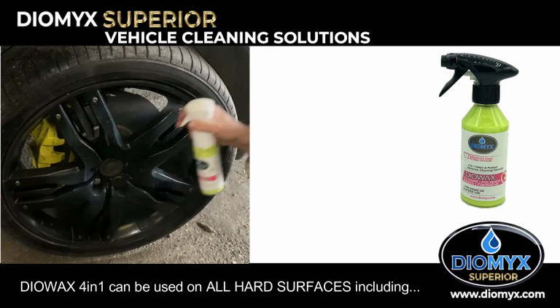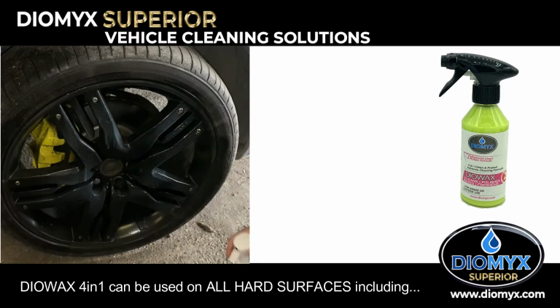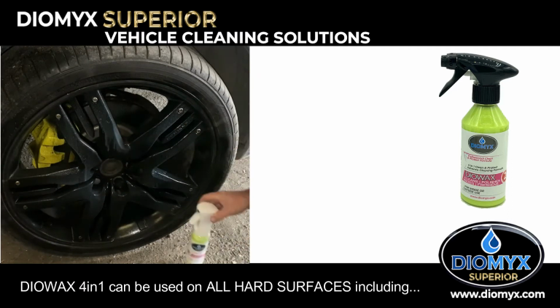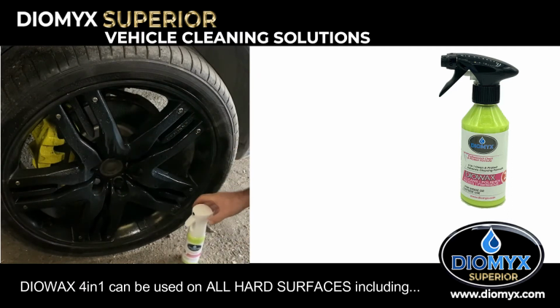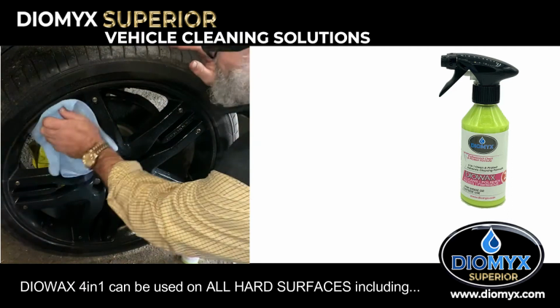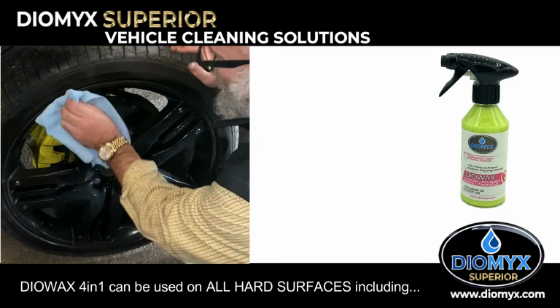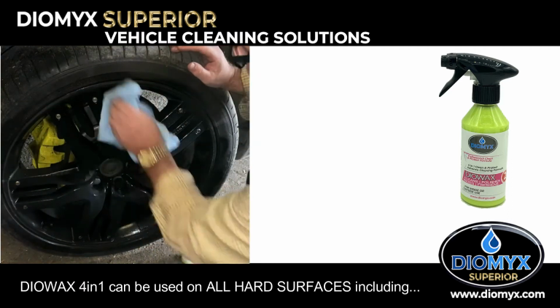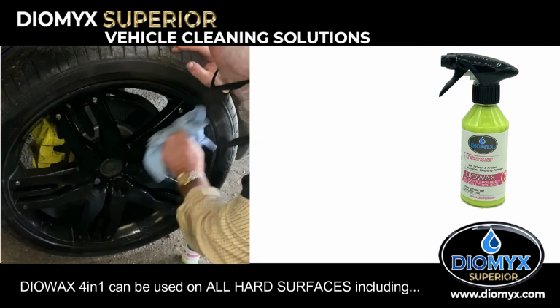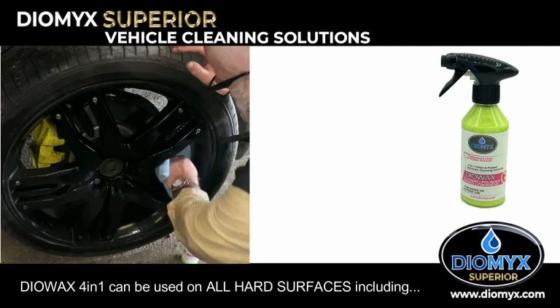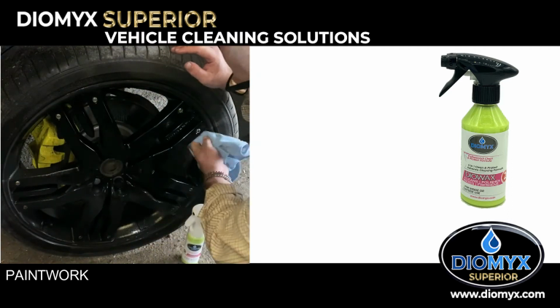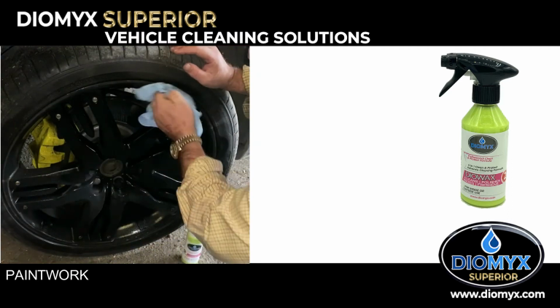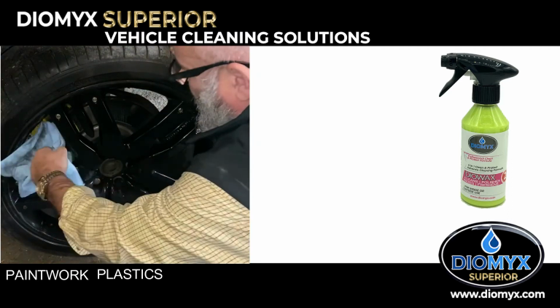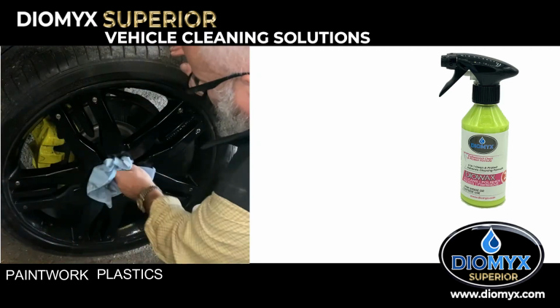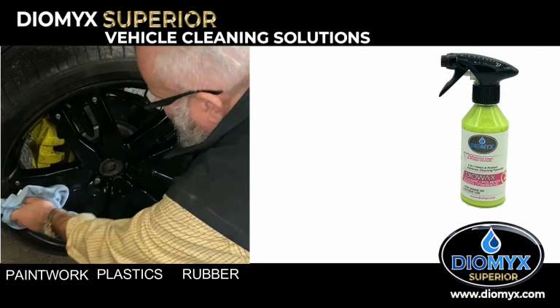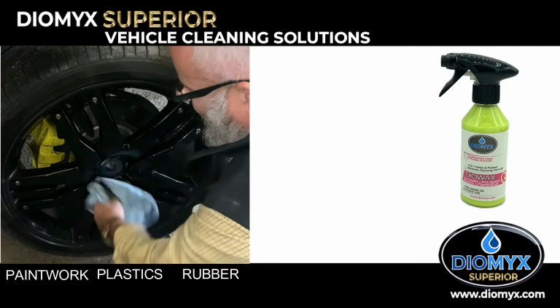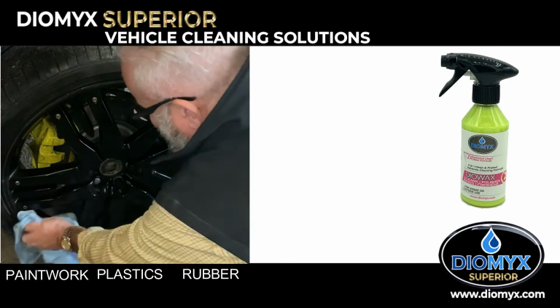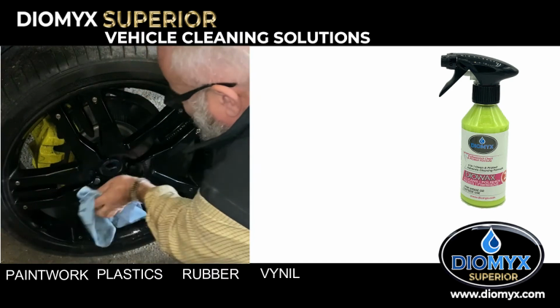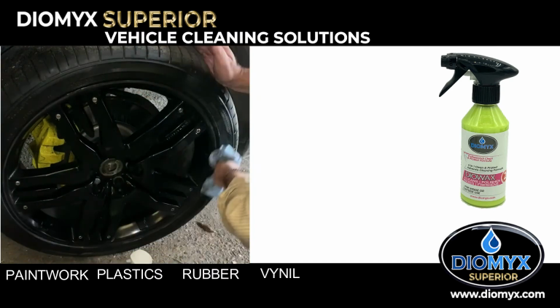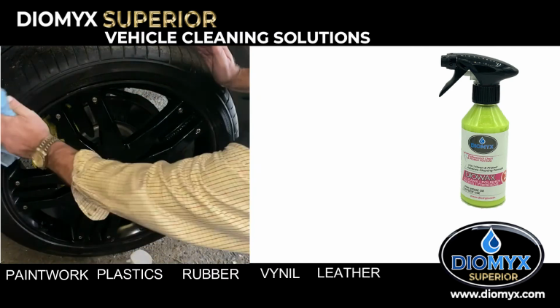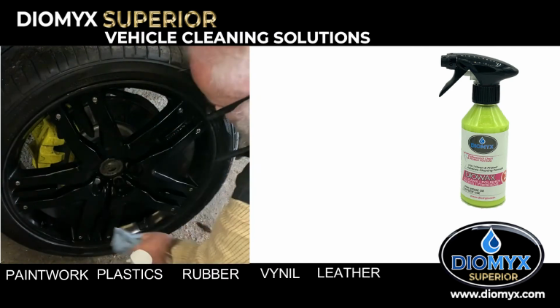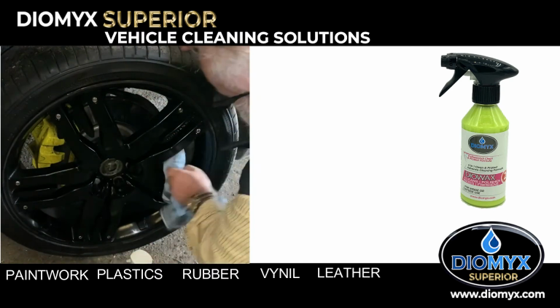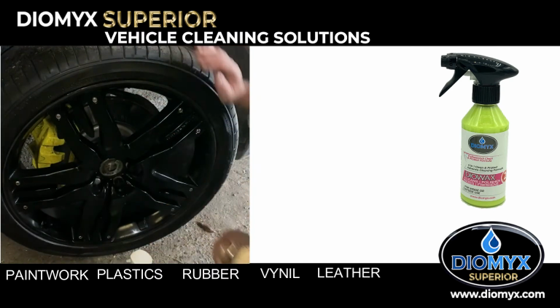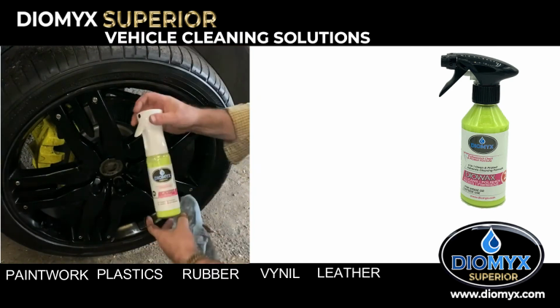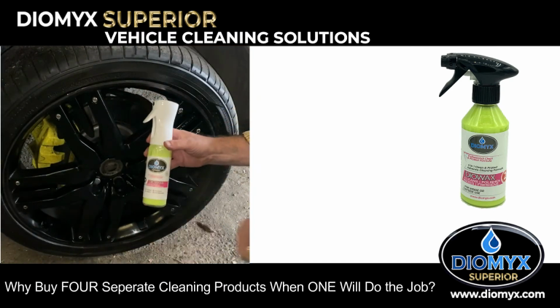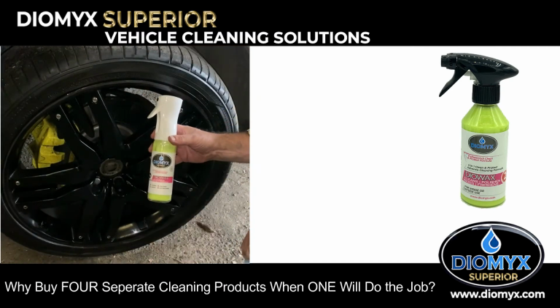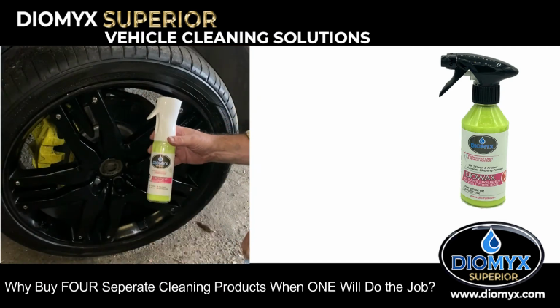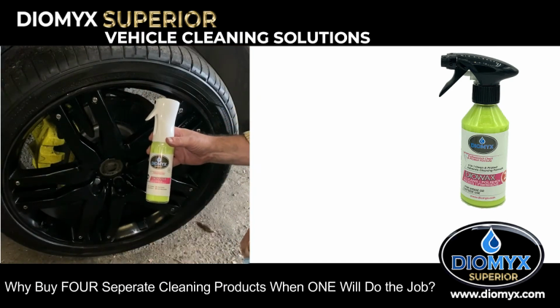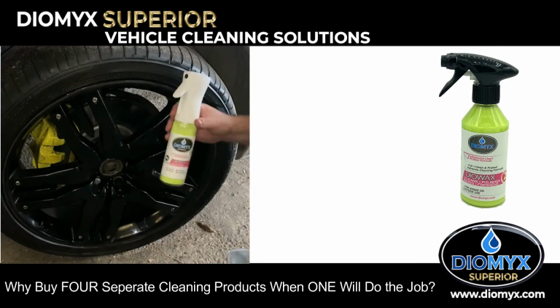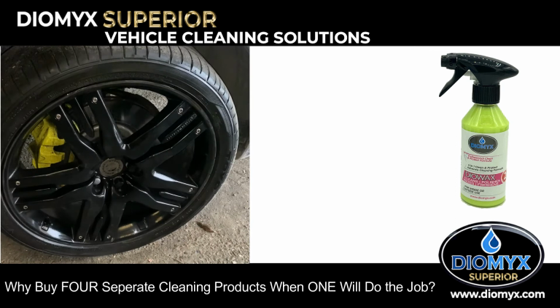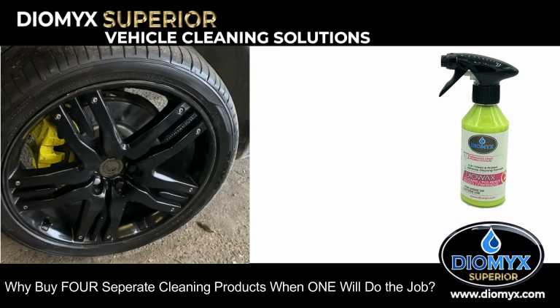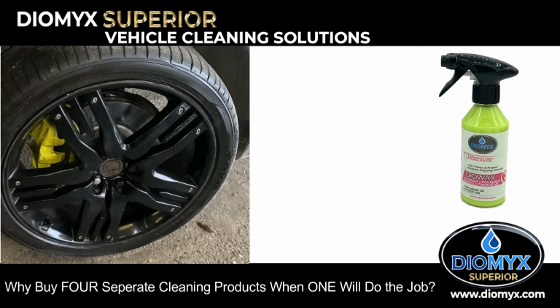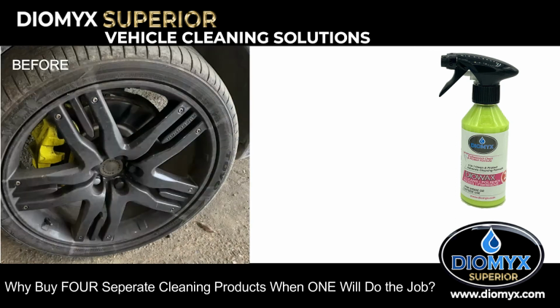DioWax 4-in-1 can be used on all hard surfaces, including paintwork, plastics, rubber, vinyl and even leather. Why buy four separate cleaning products when a single one will do the job?